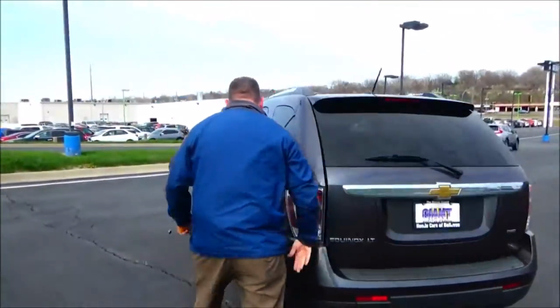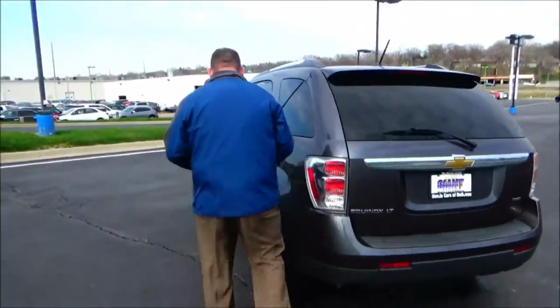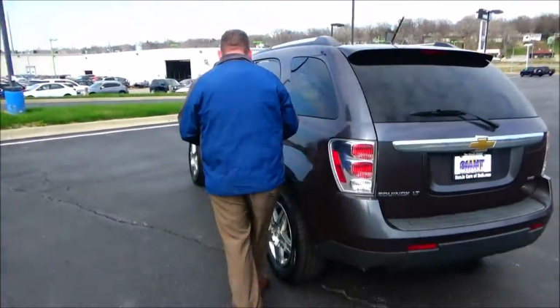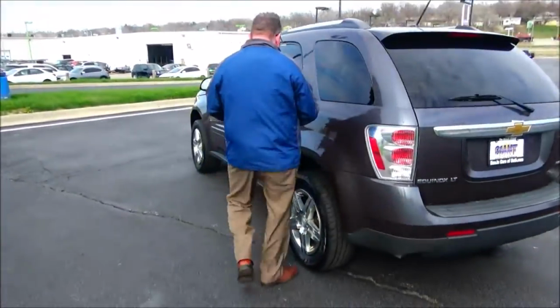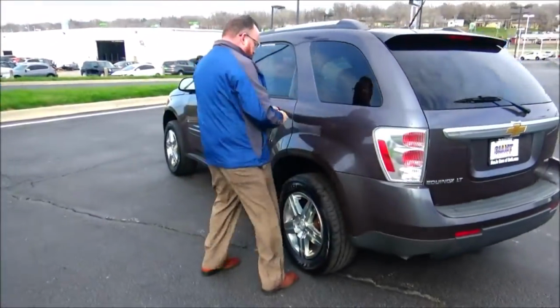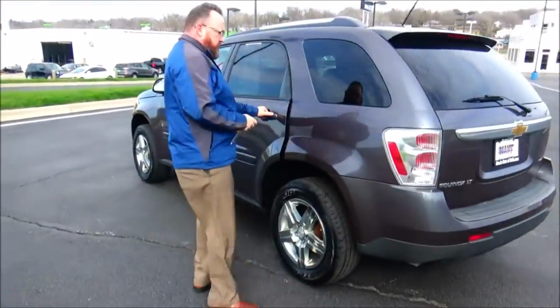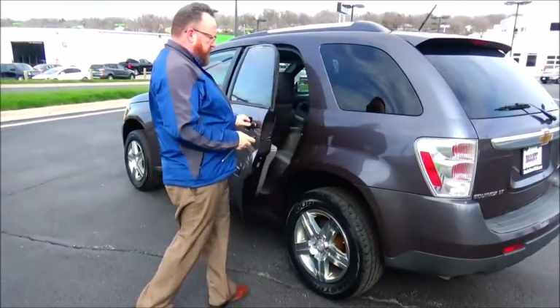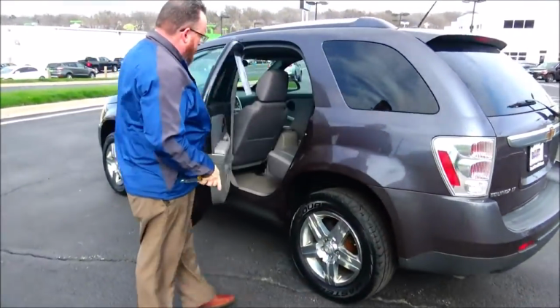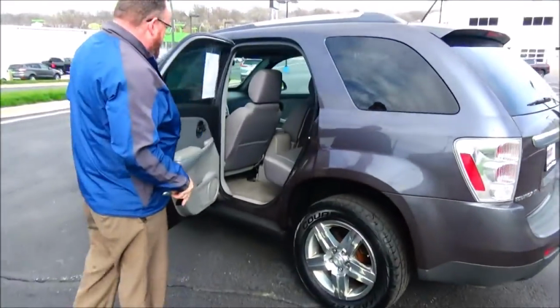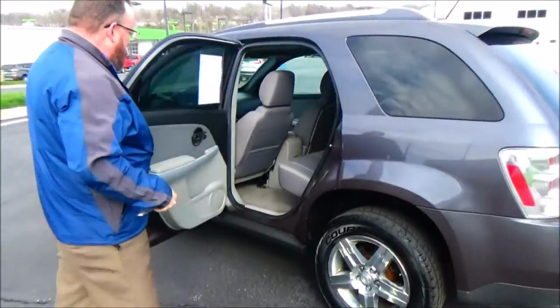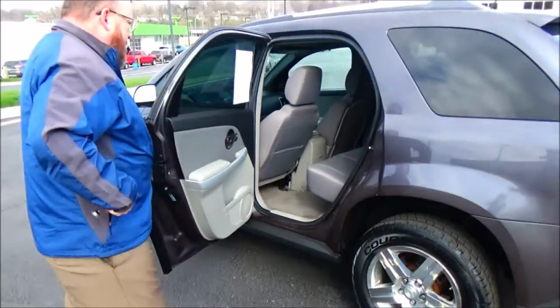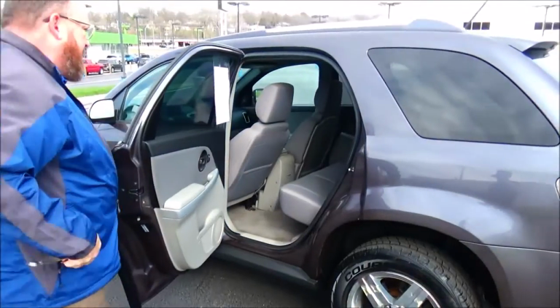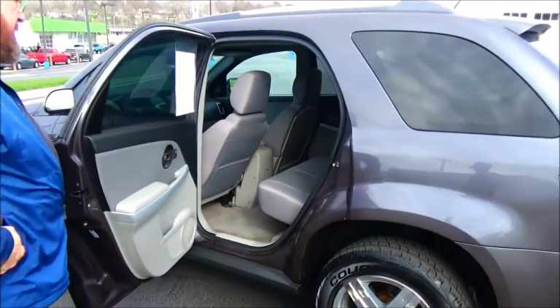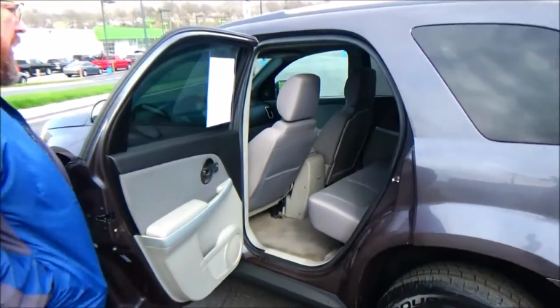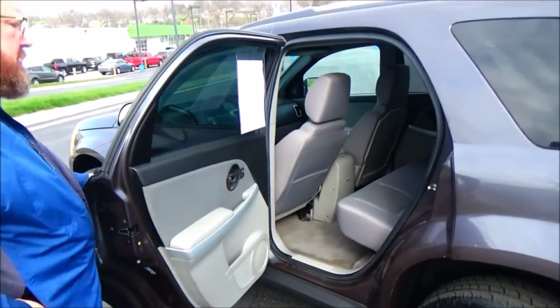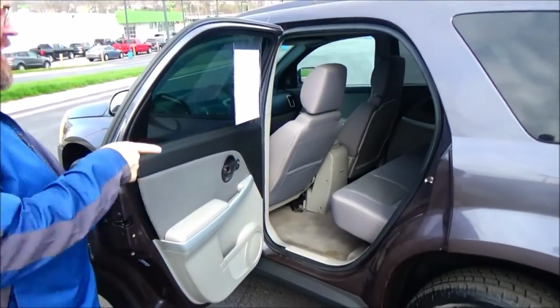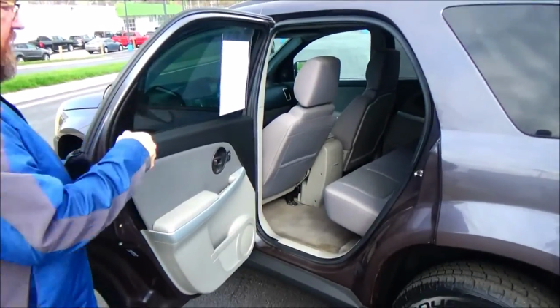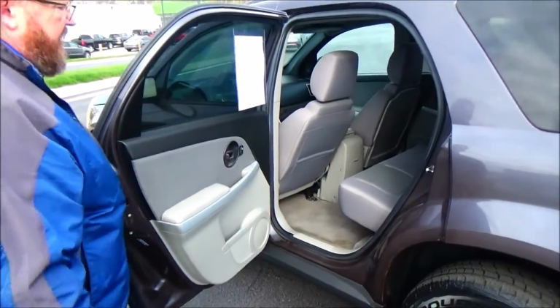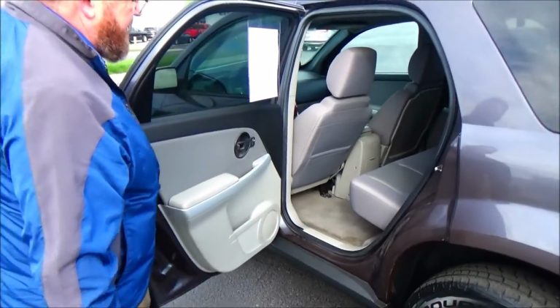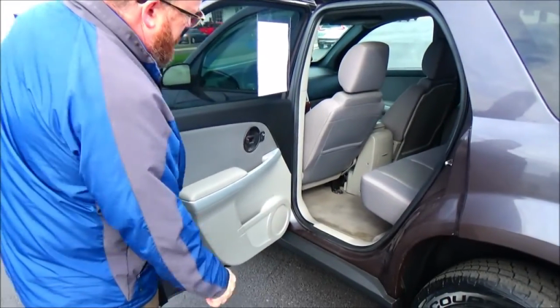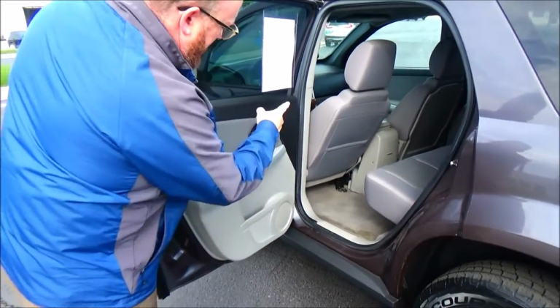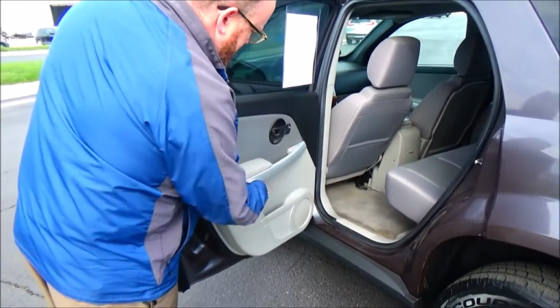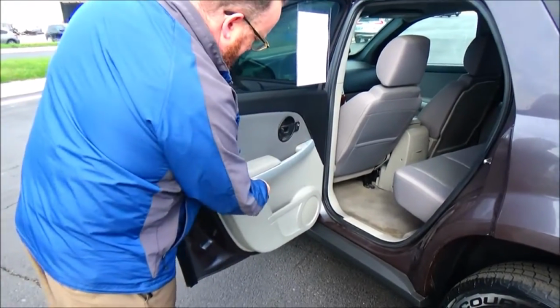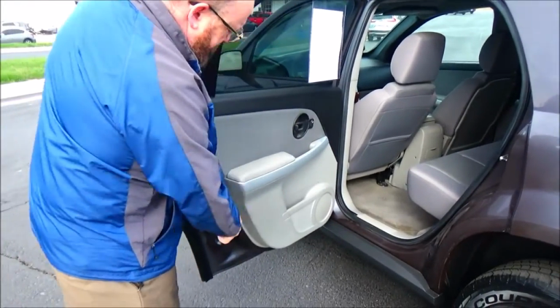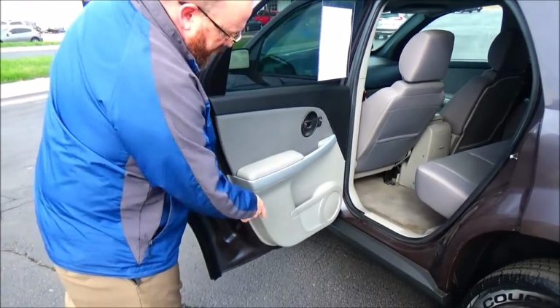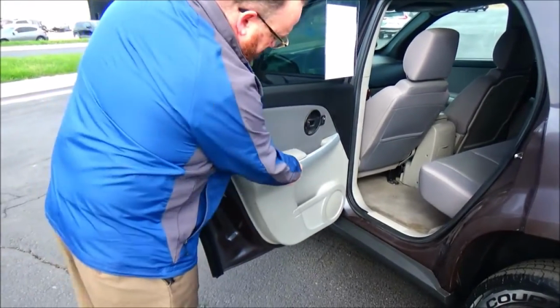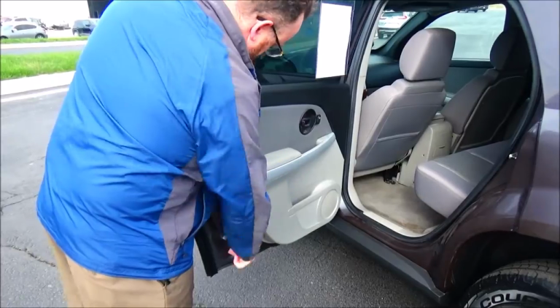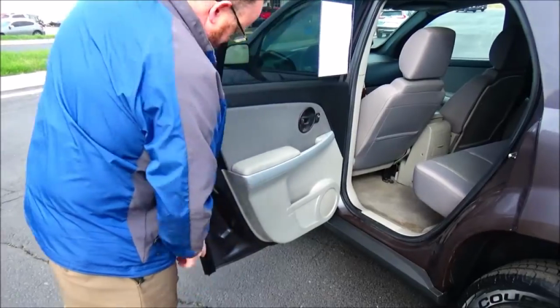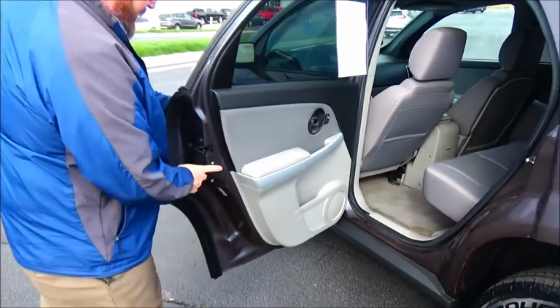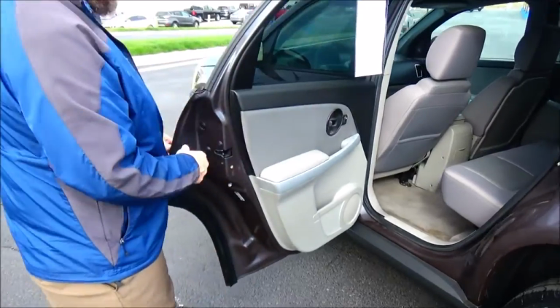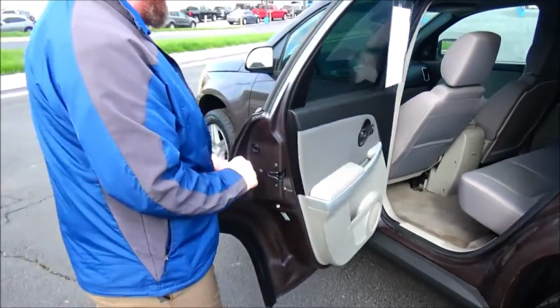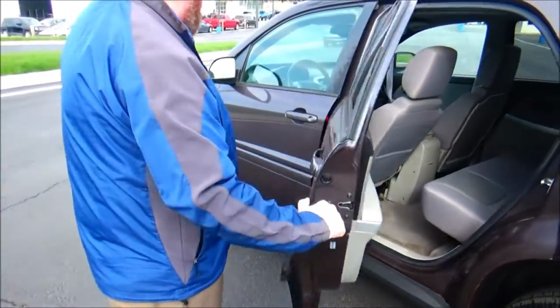Equinox is a five-passenger vehicle with lots of leg room. Center armrest. LATCH system for child safety seats. Map pockets. Cup holders. Storage in the door. Child security door lock.